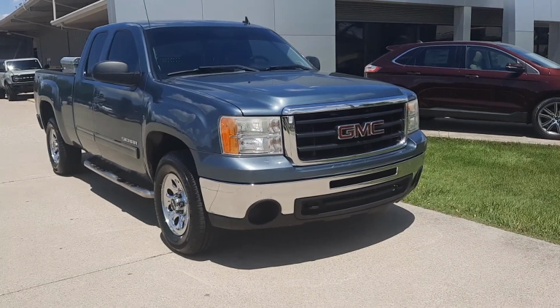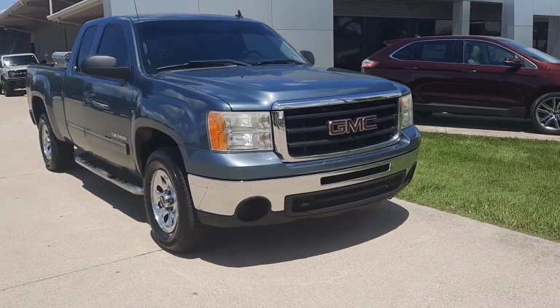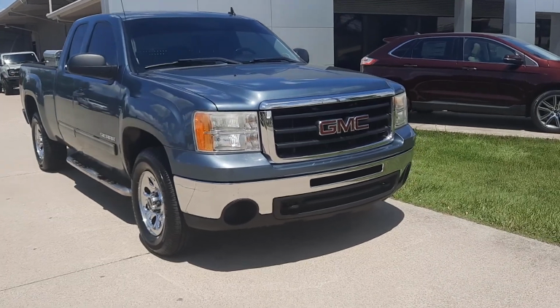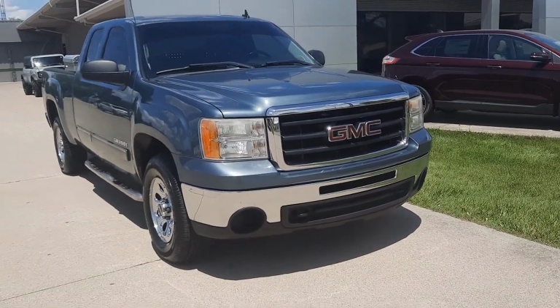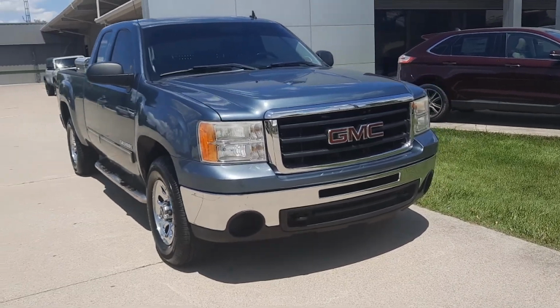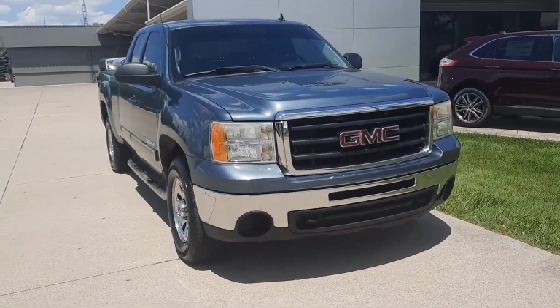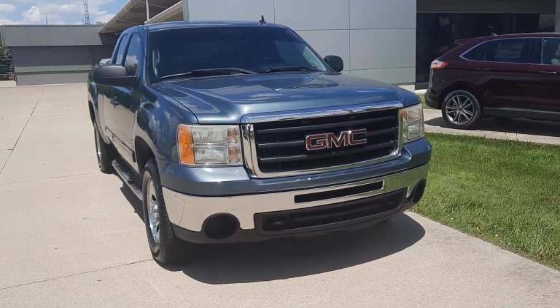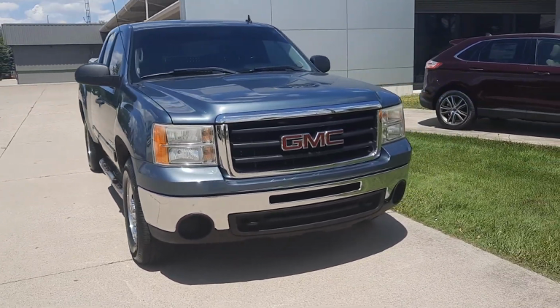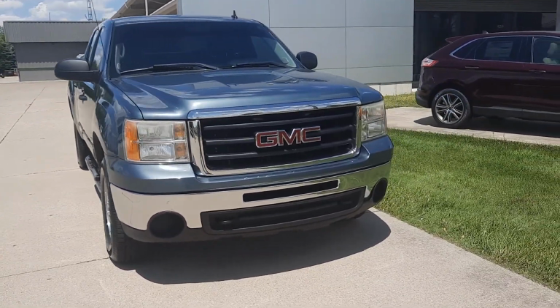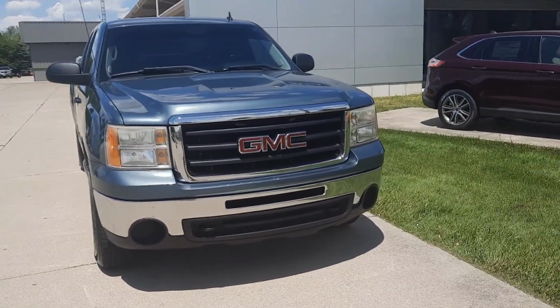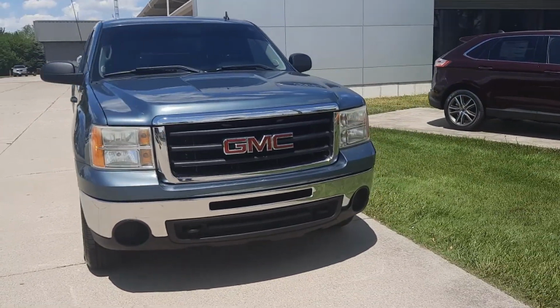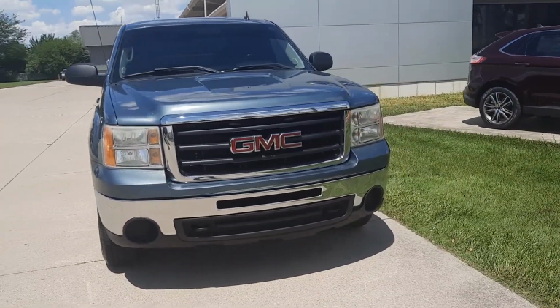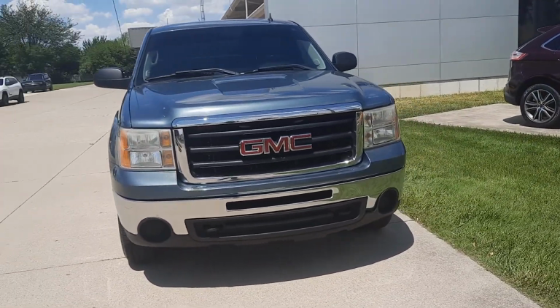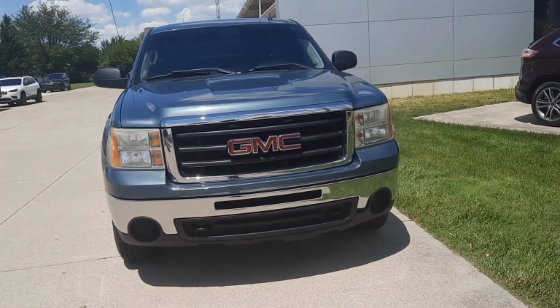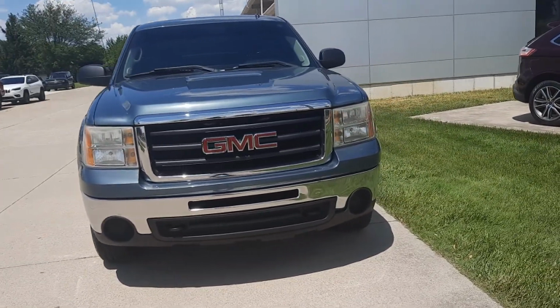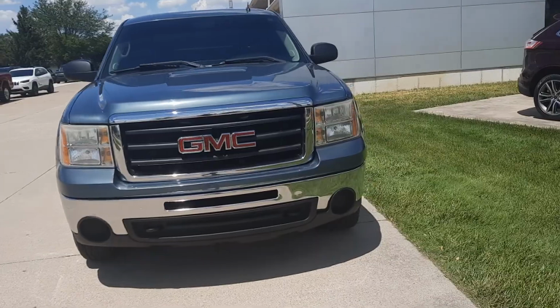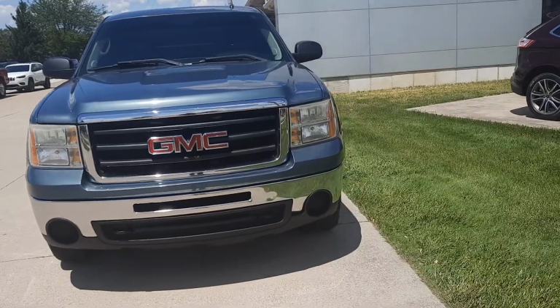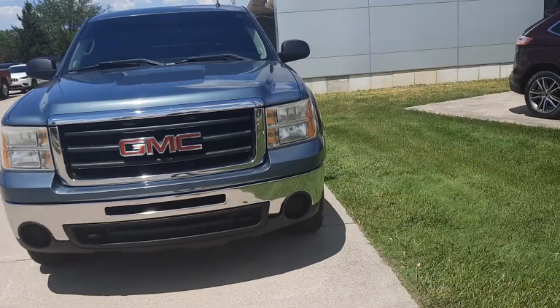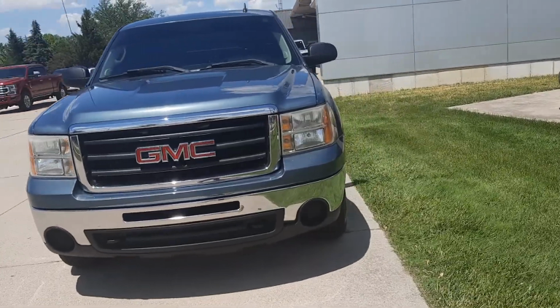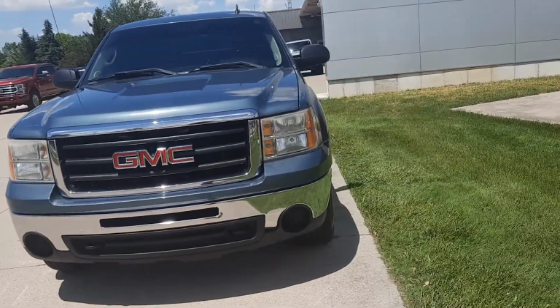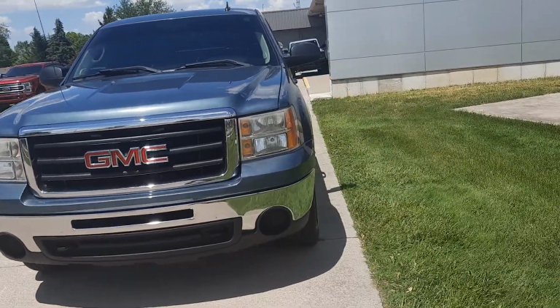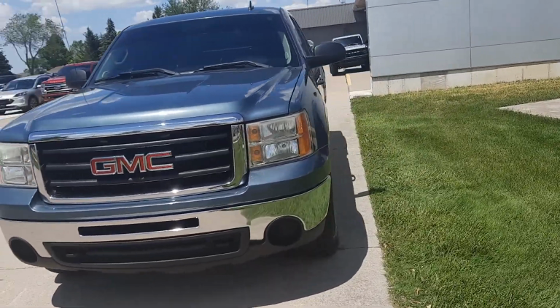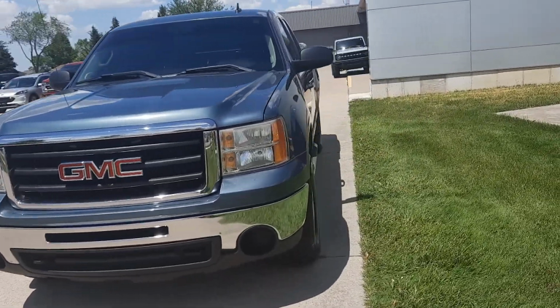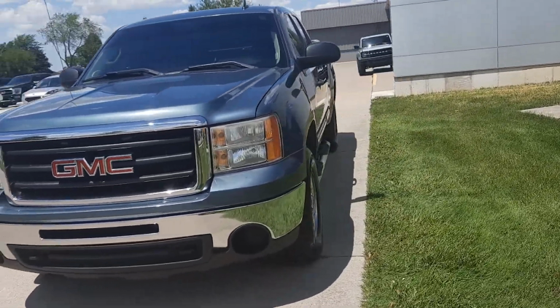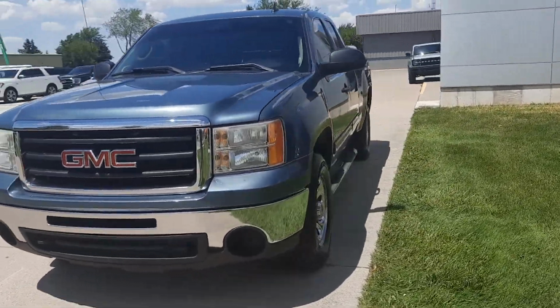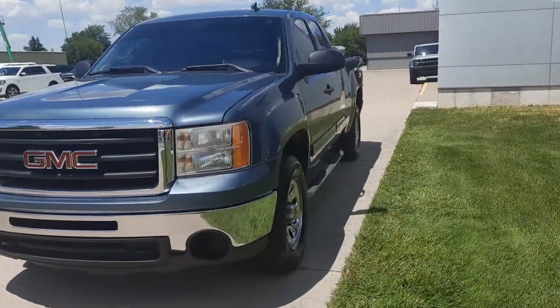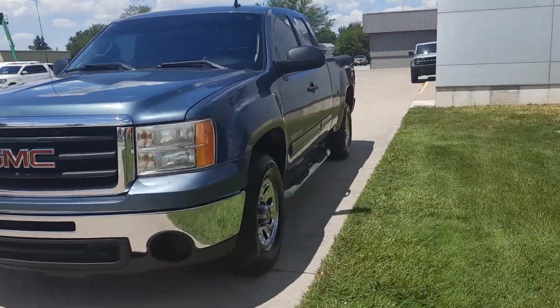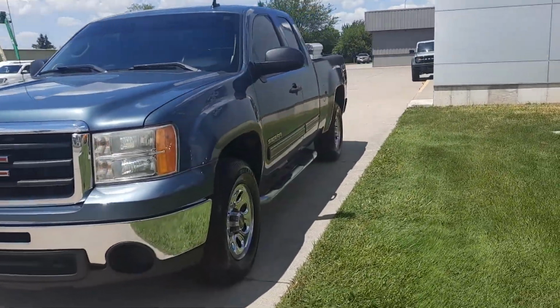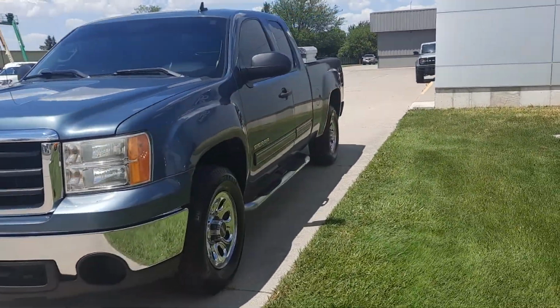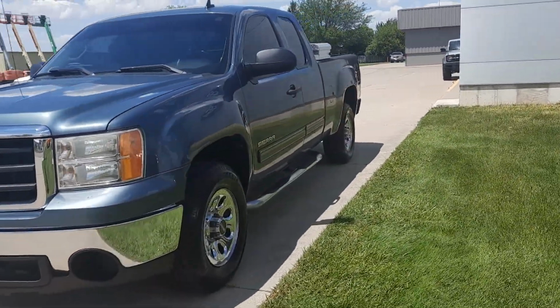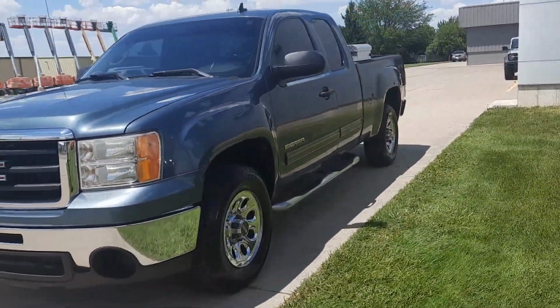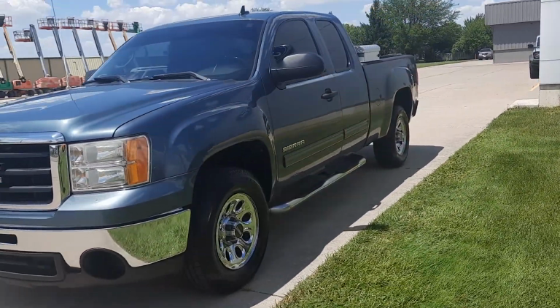Angel here at Terry Henricks Ford, going to take you on a quick walk around of this 2011 GMC Sierra 1500 SLE.